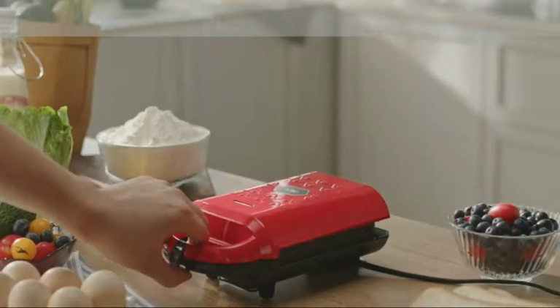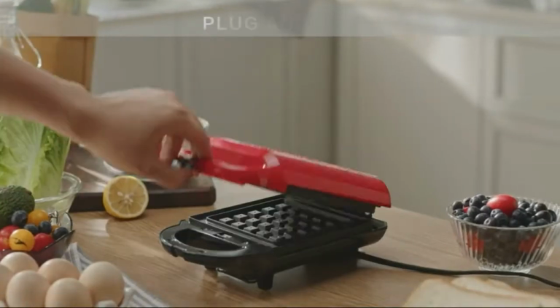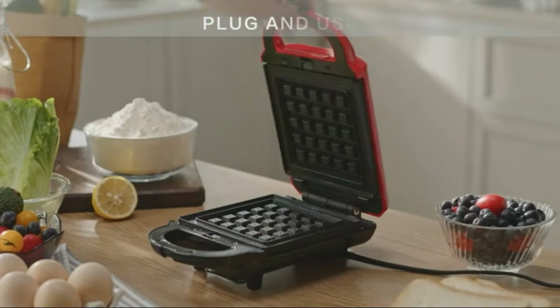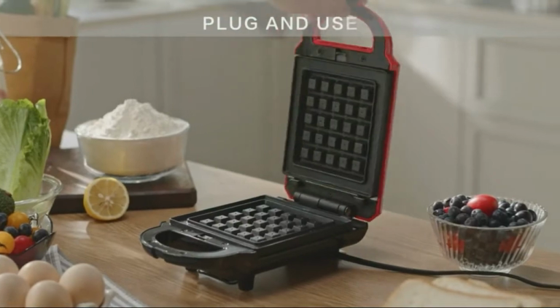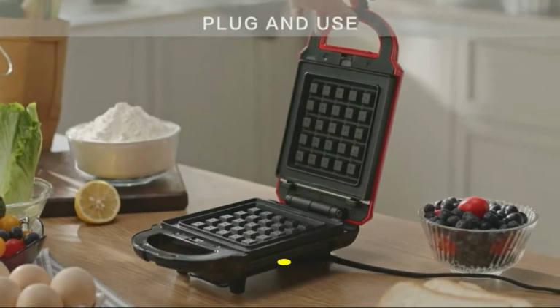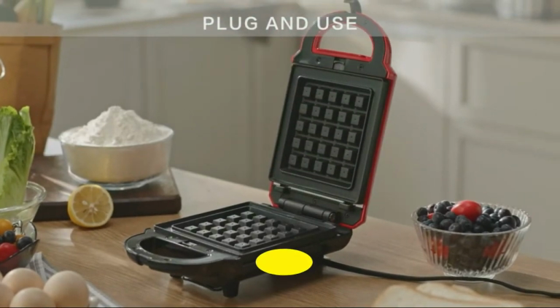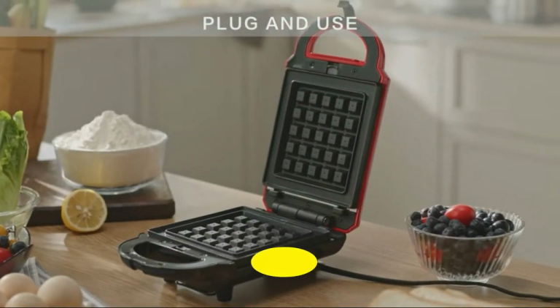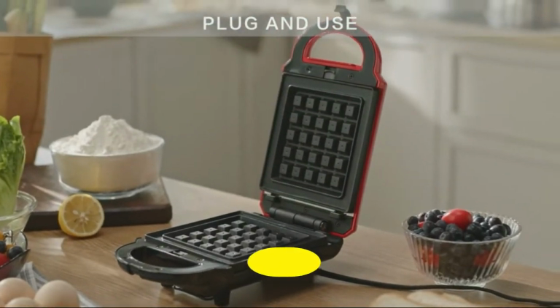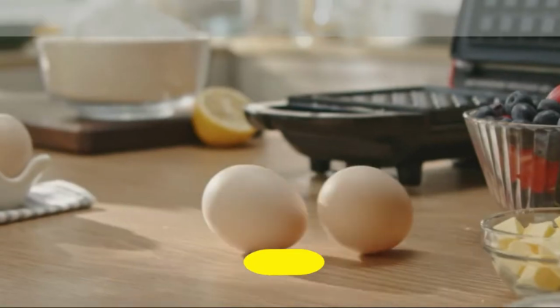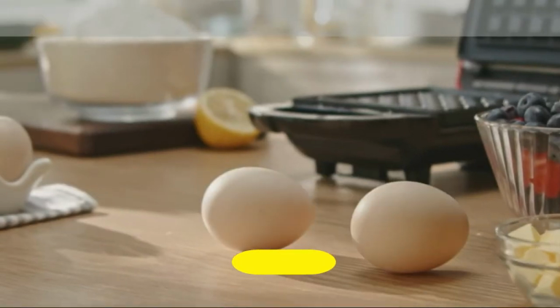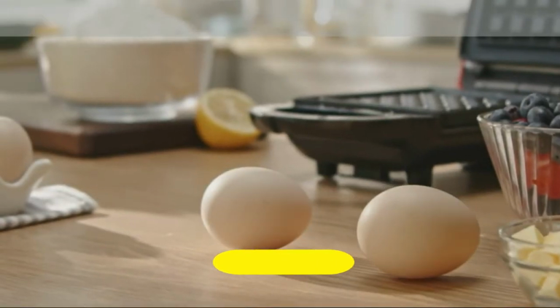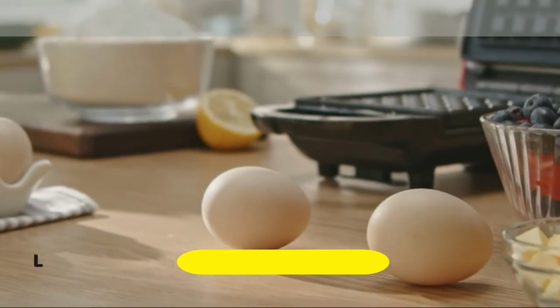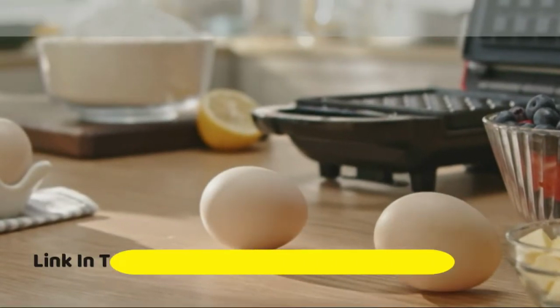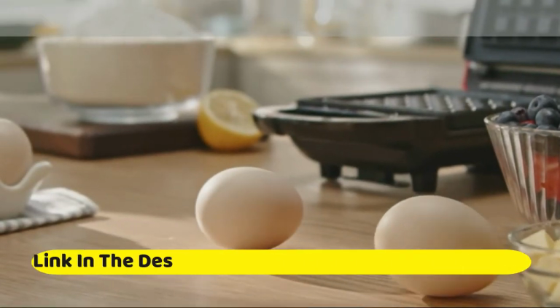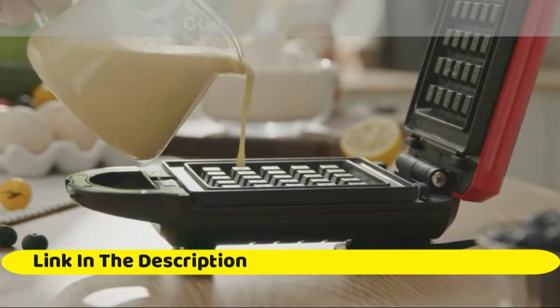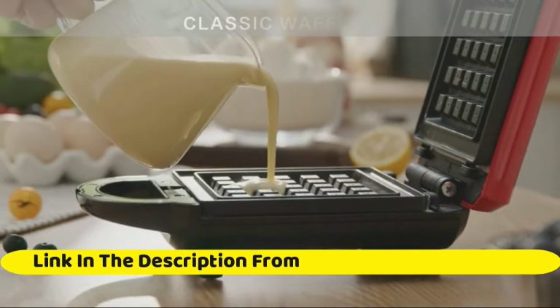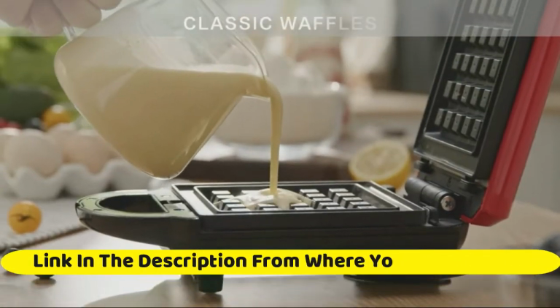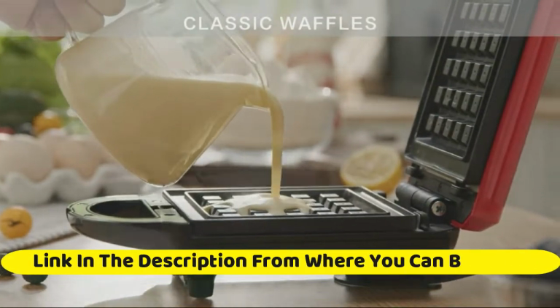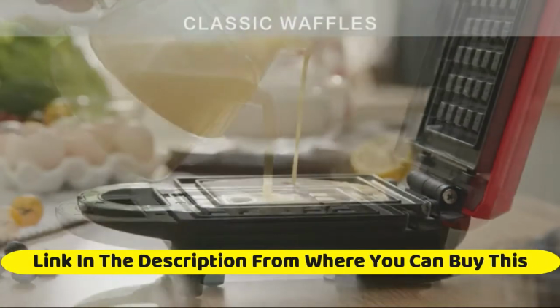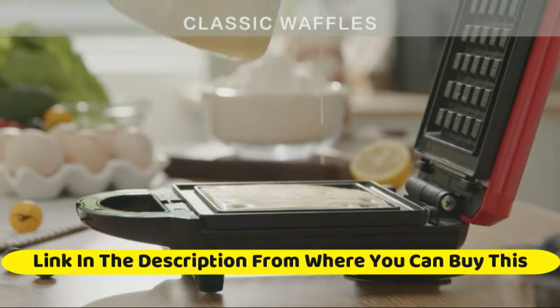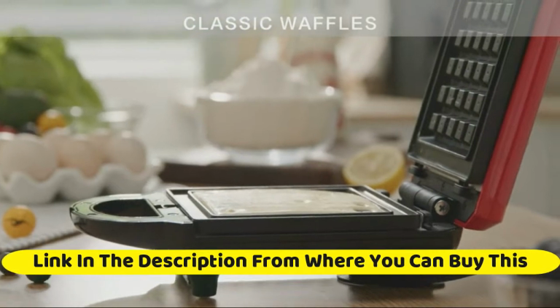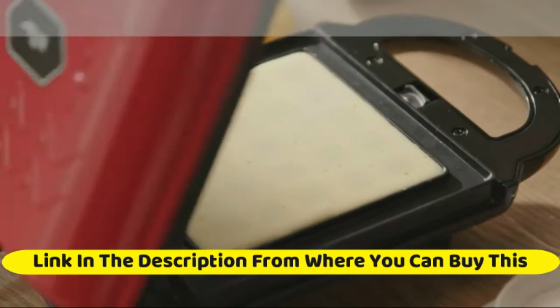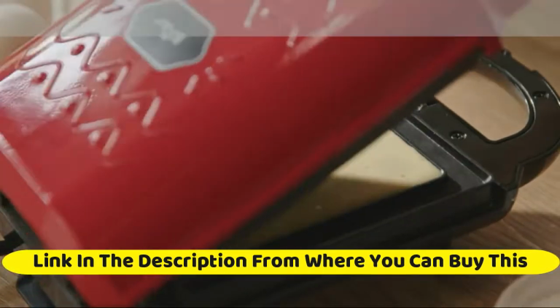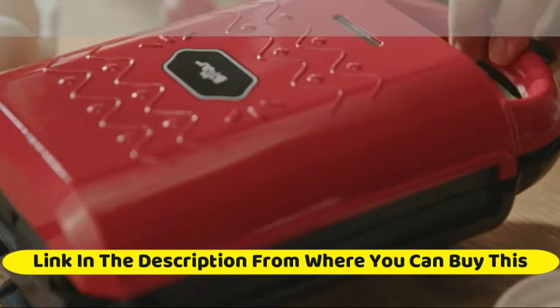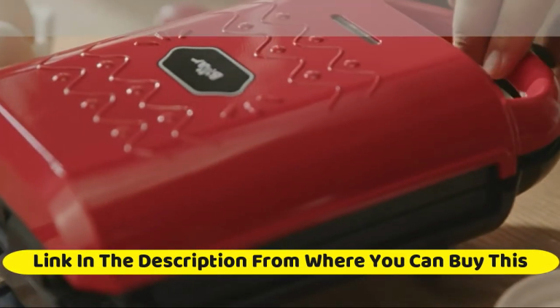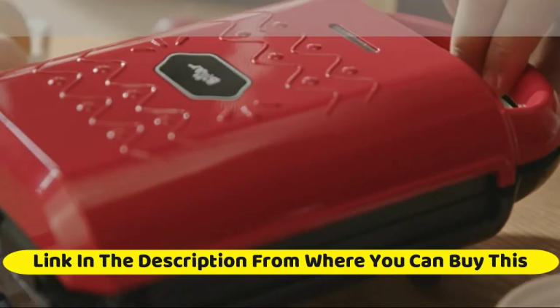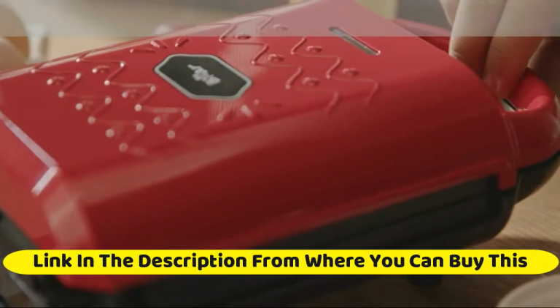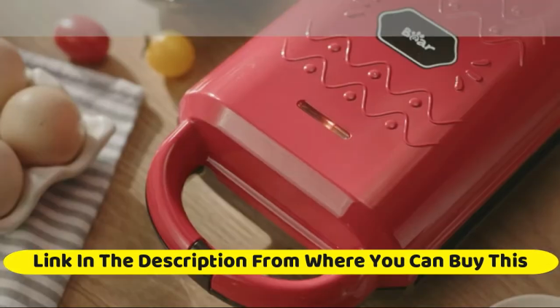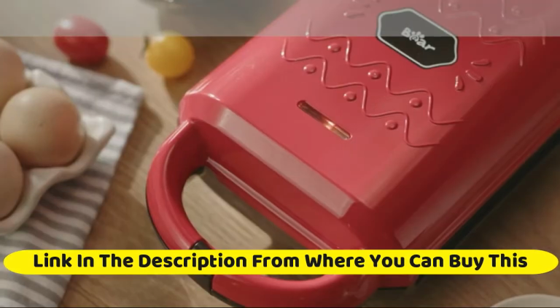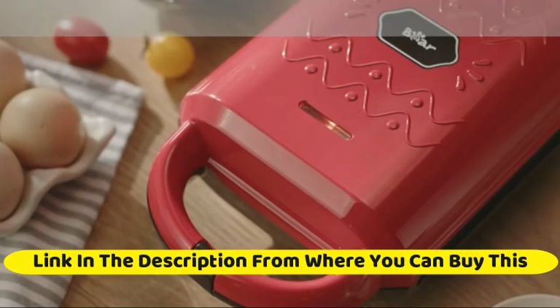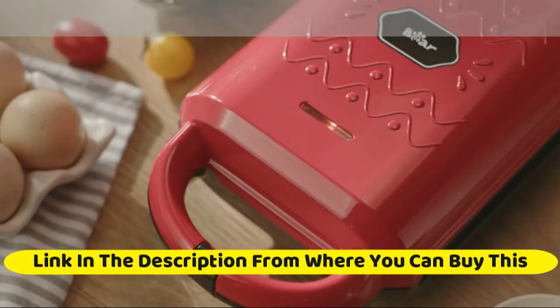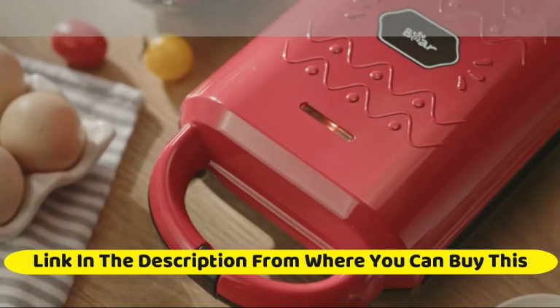Bedshire Queen Size Comforter Set, Percale Stripes Down Alternative Grey Comforter Sets, Box Stitching Grey Duvet Insert, All-Season Bed Set with 2 Pillow Shams, Queen/Full, 3 pieces.